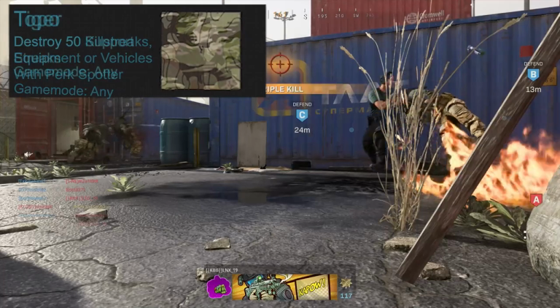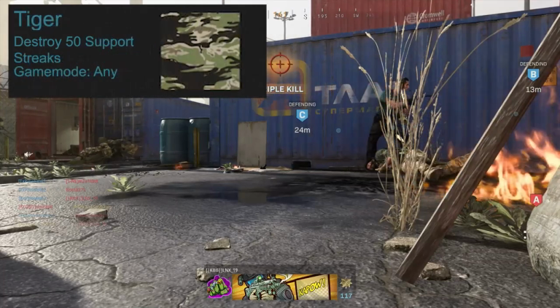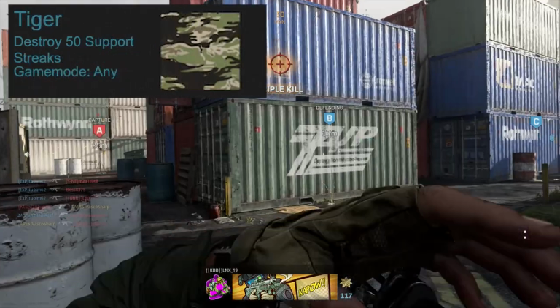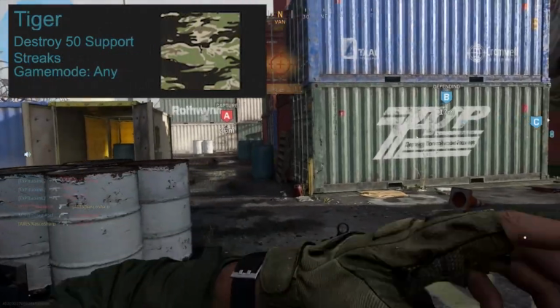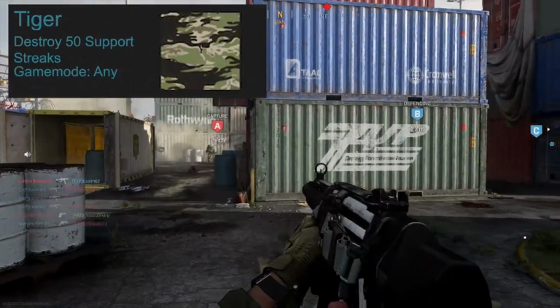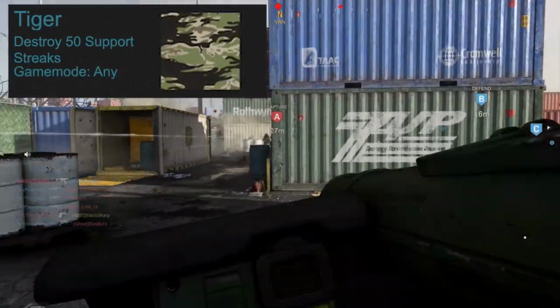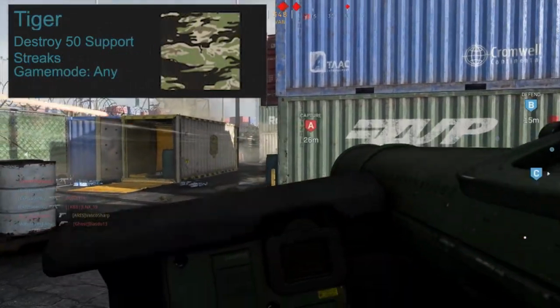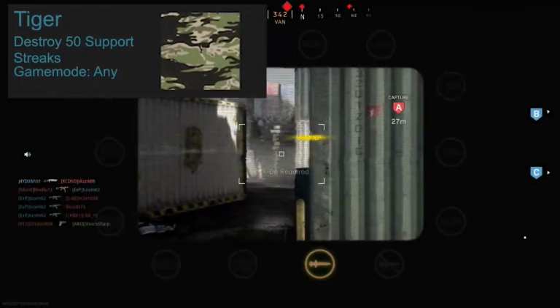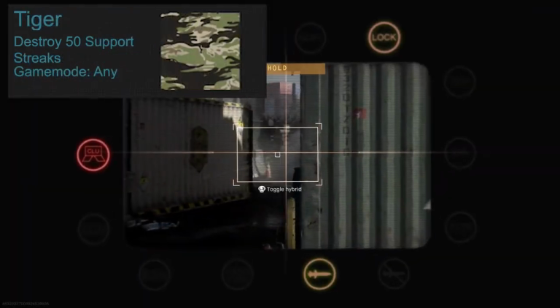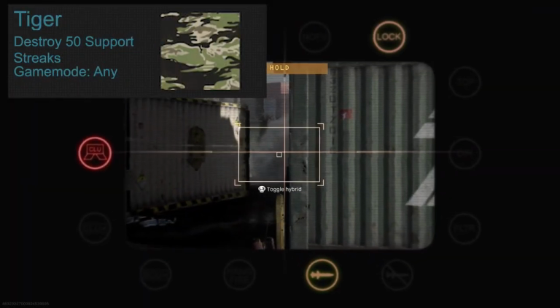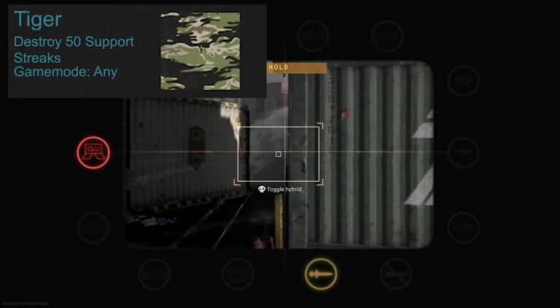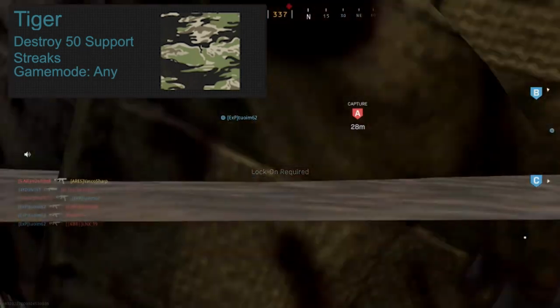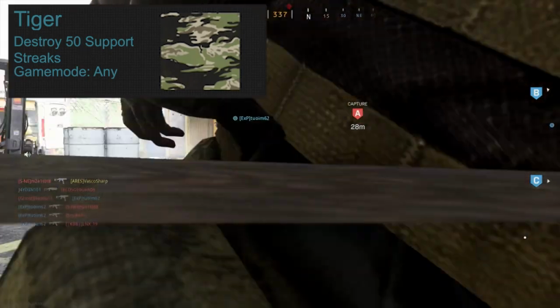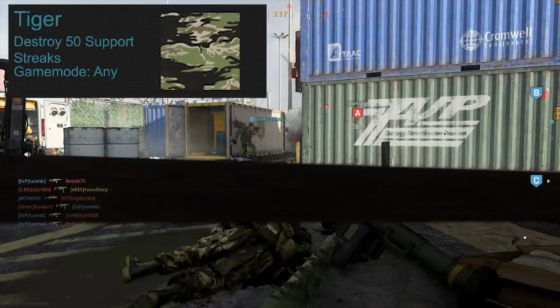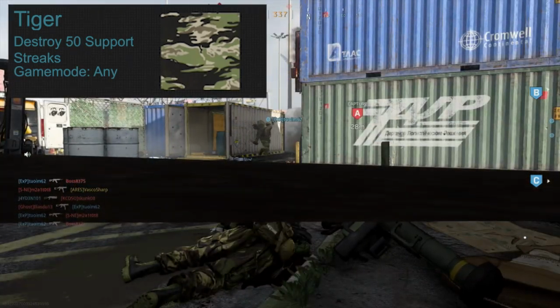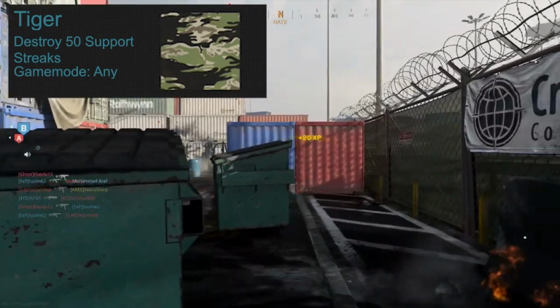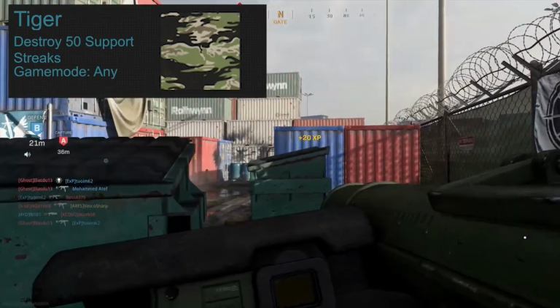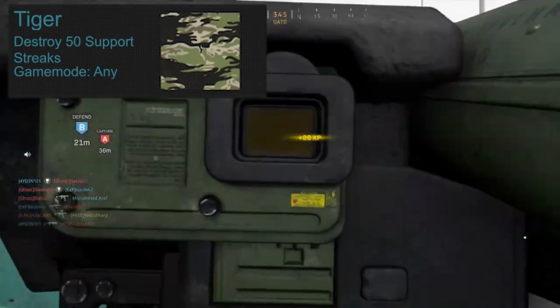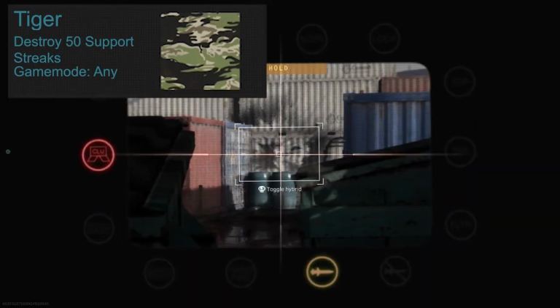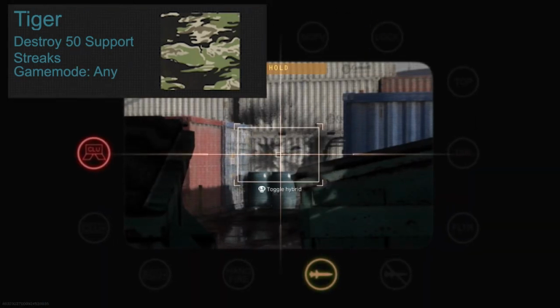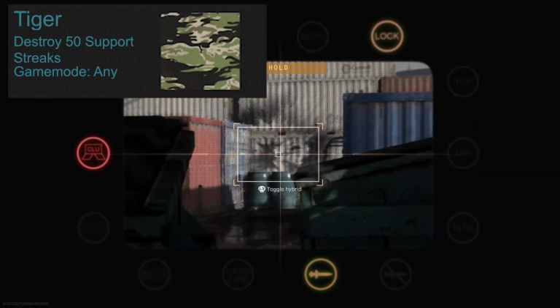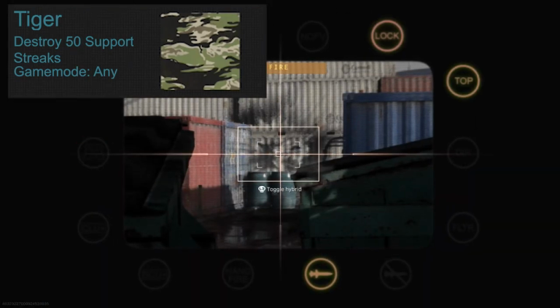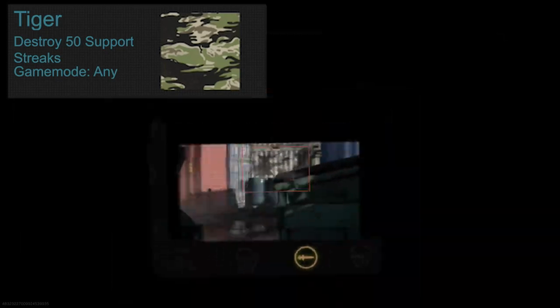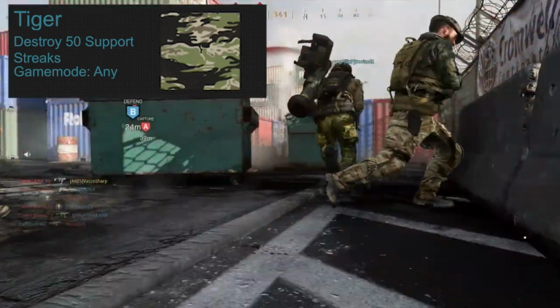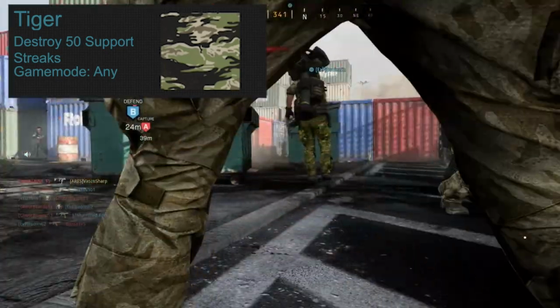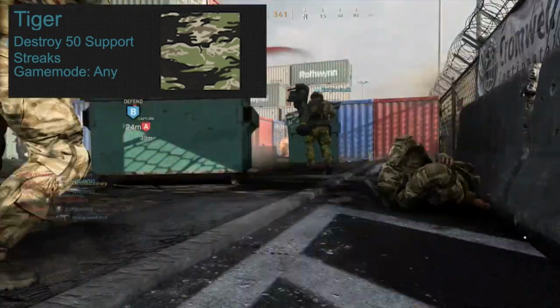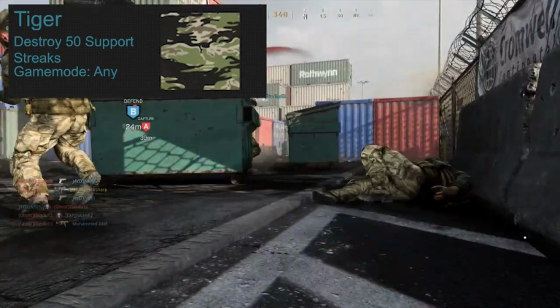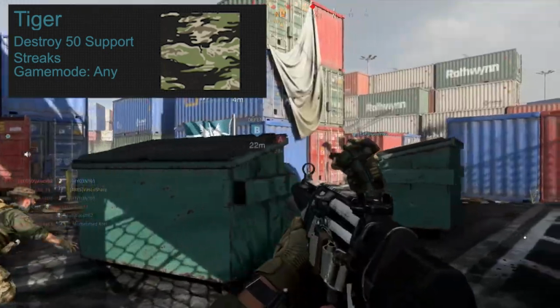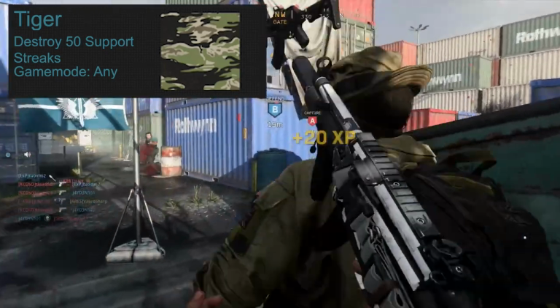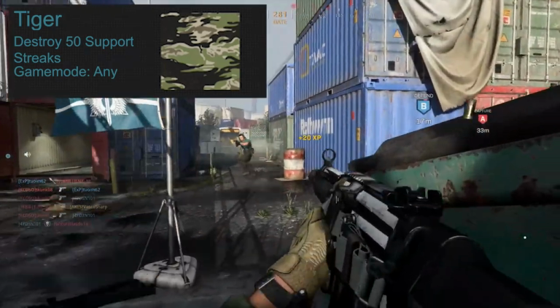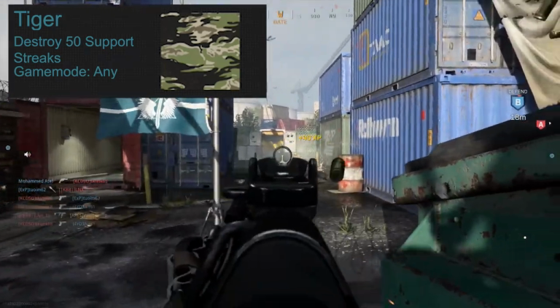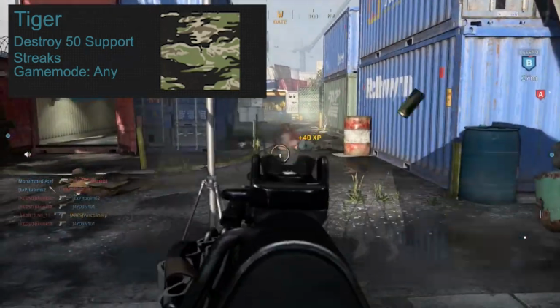To complete Tiger you need to destroy 50 support streaks — these are personal UAVs, UAVs, and counter UAVs. Since people use UAVs constantly, you can get this one while going for other challenges, as all support streaks can go down with one rocket.